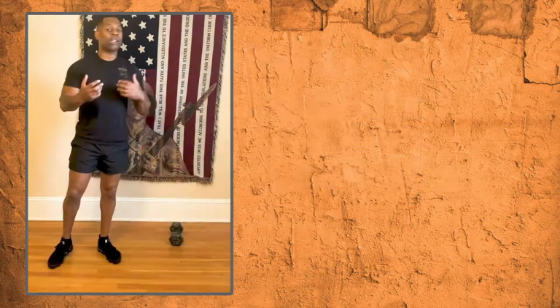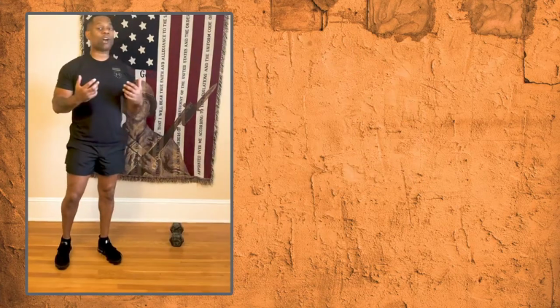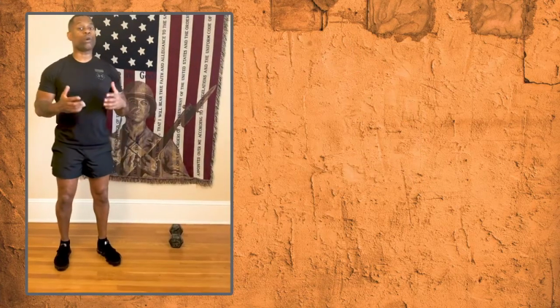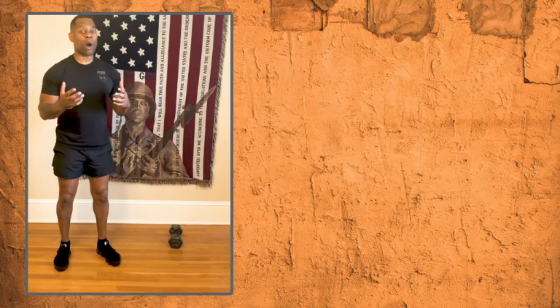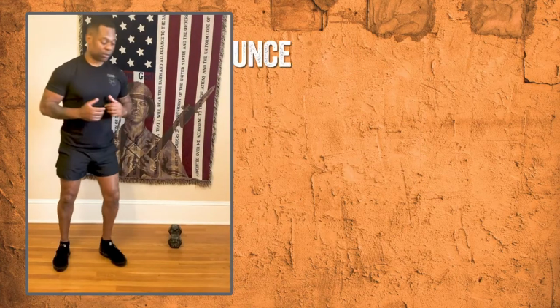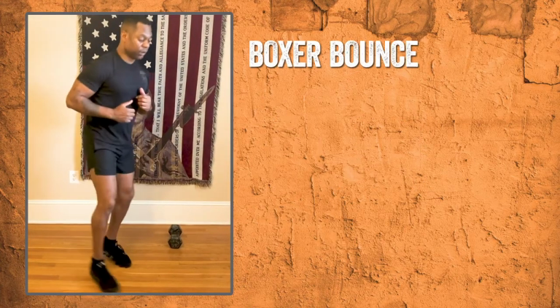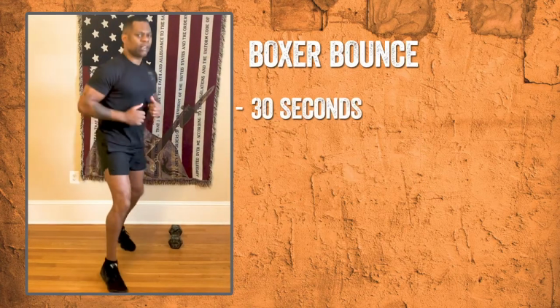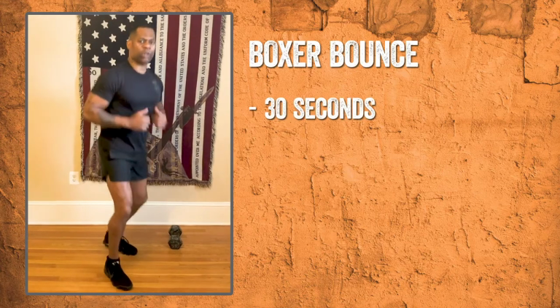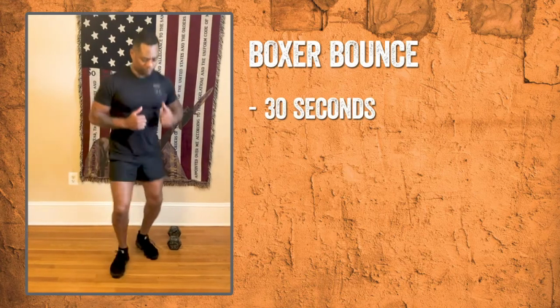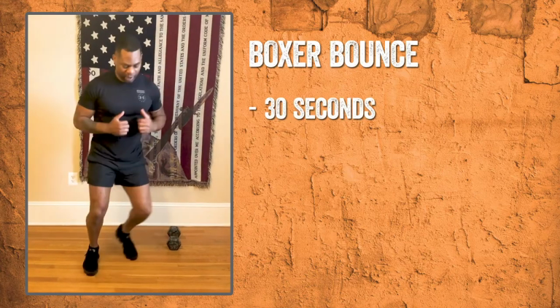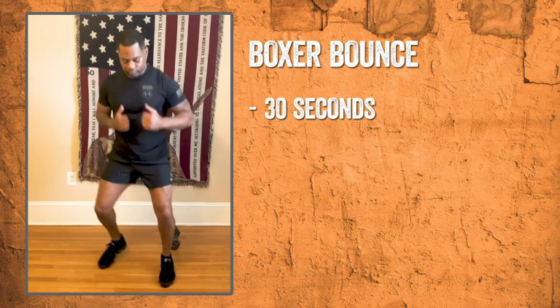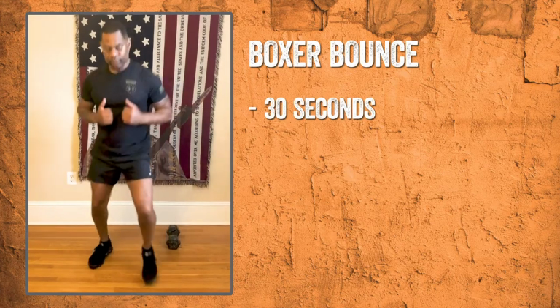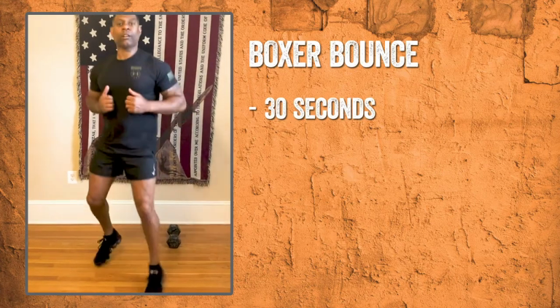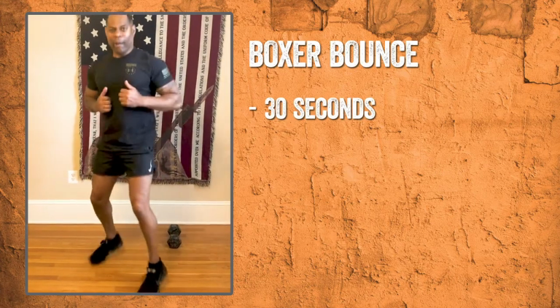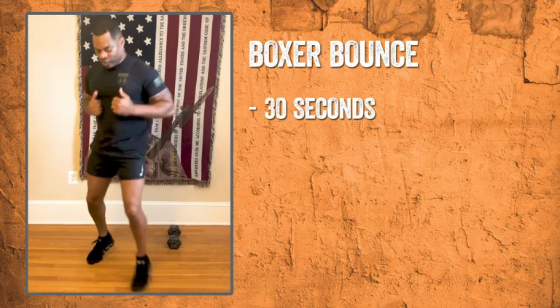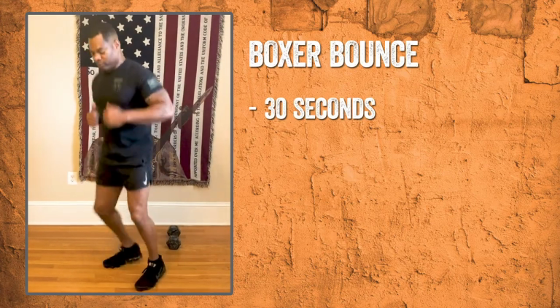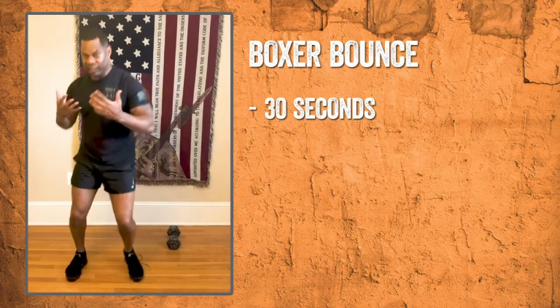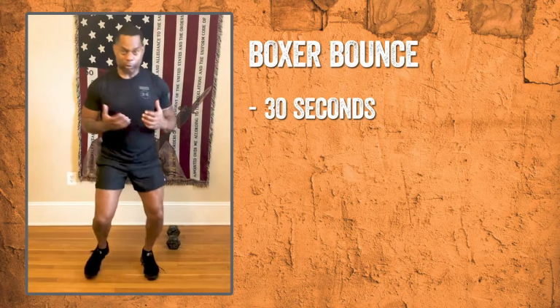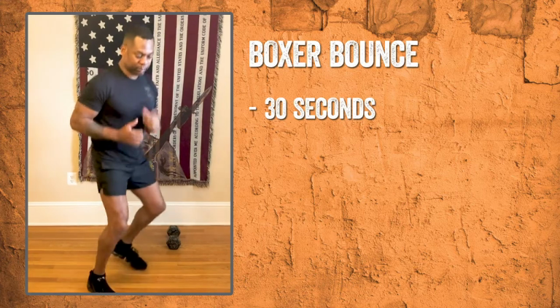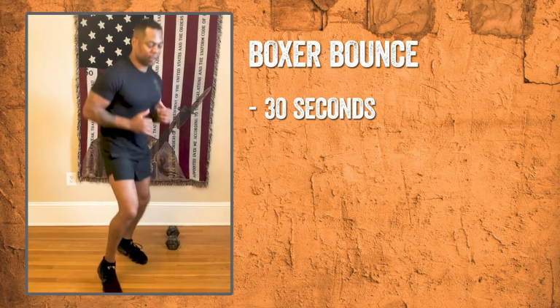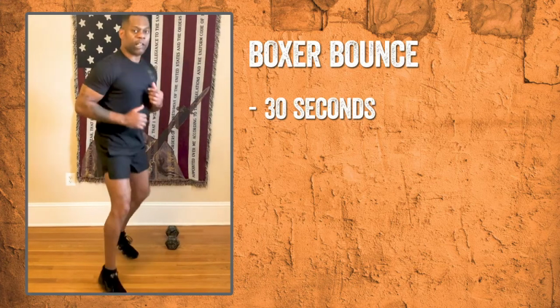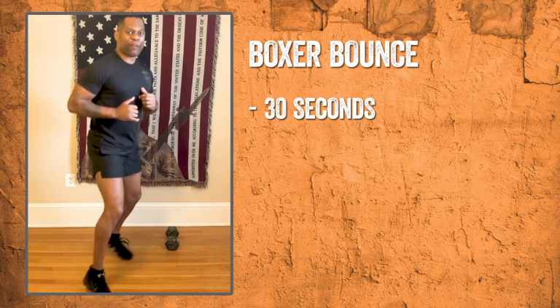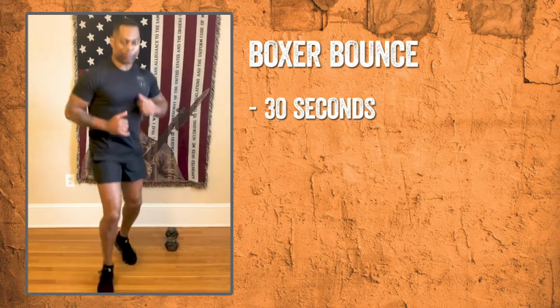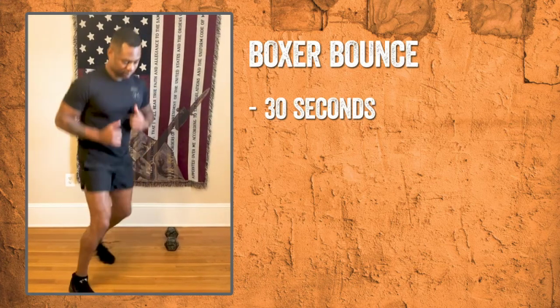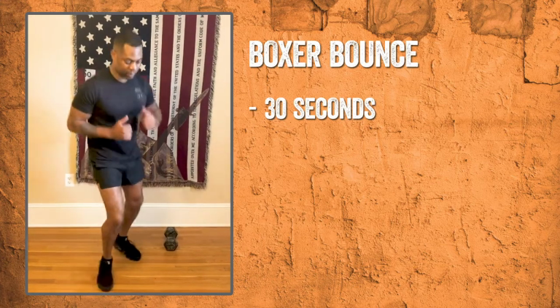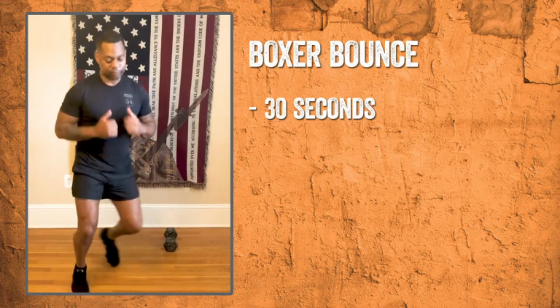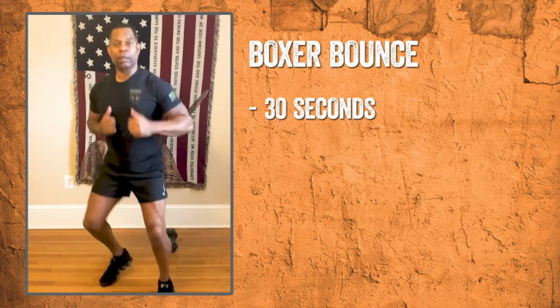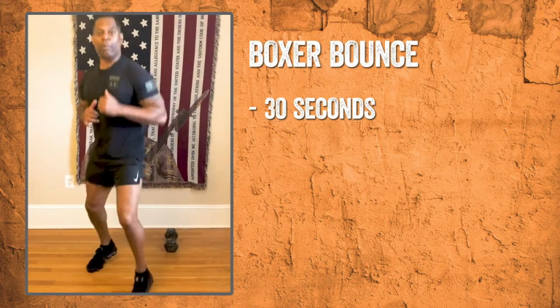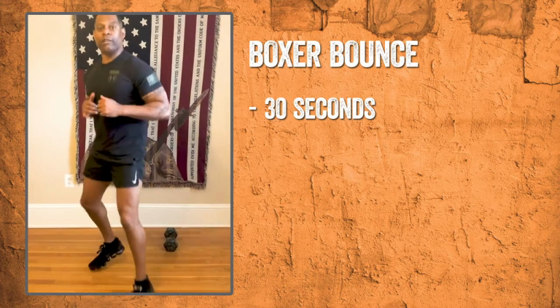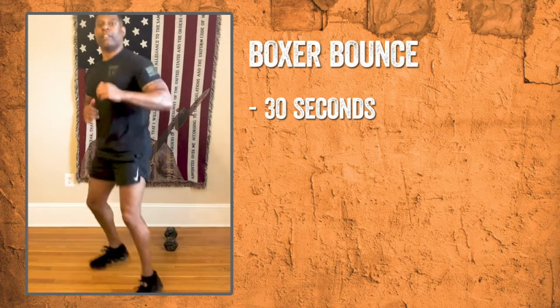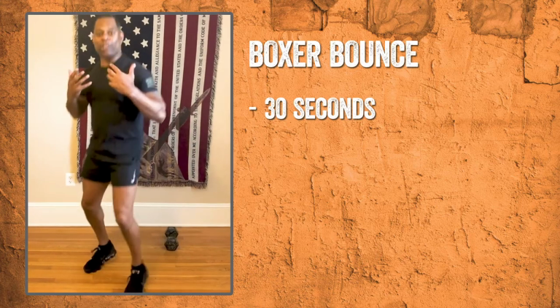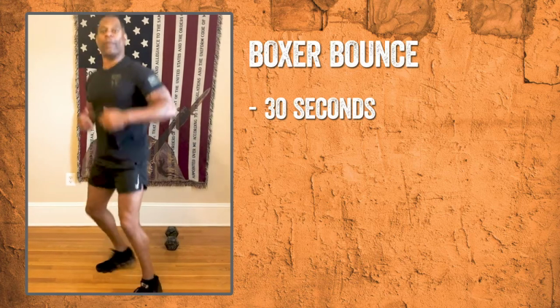And then to keep that heart rate up, we're going to do some boxer bounce. Do those boxer bounce for about 30 seconds to kind of get that heart rate up. Let's go, B-Fit Nation! Do the boxing bounce — get that cardio in.